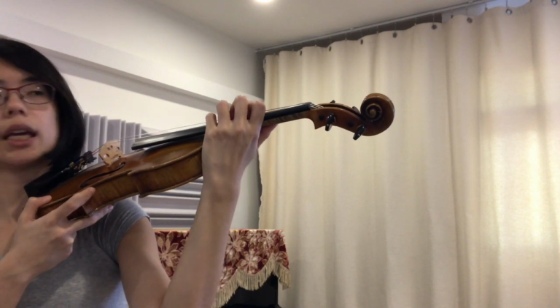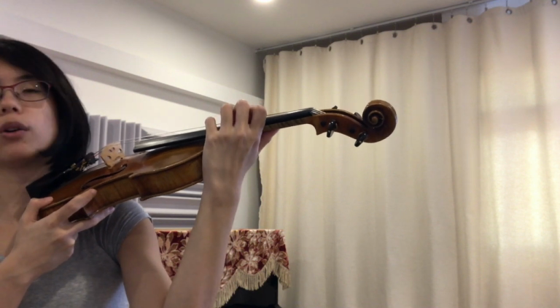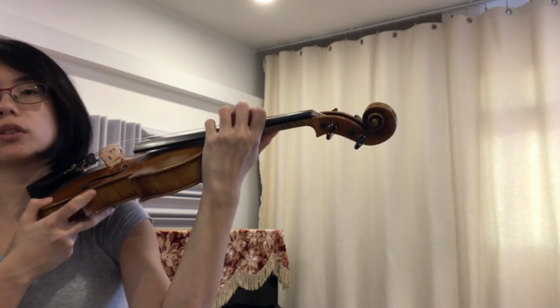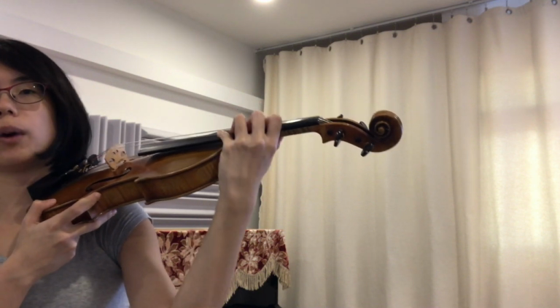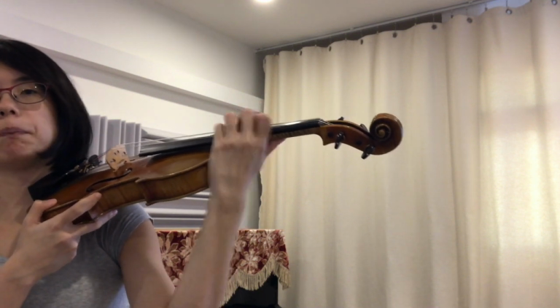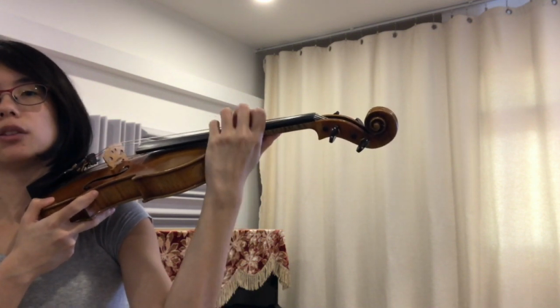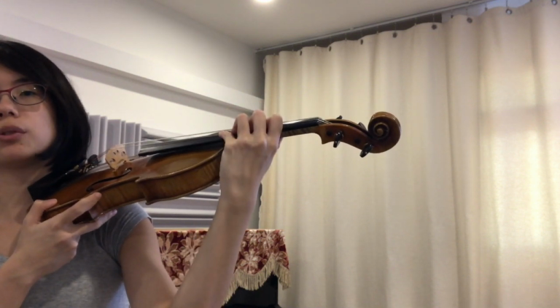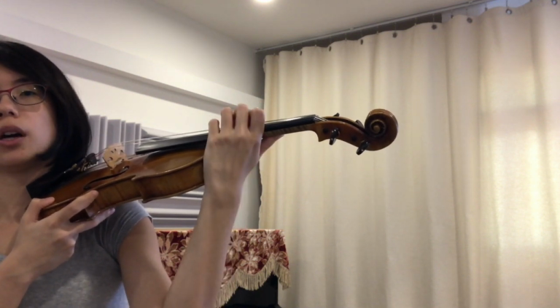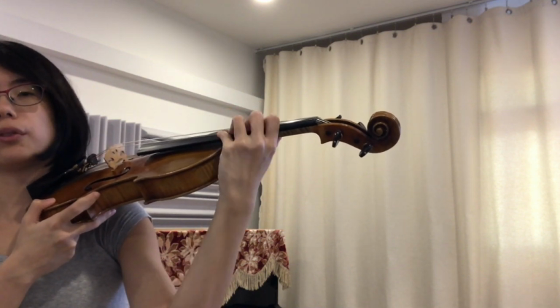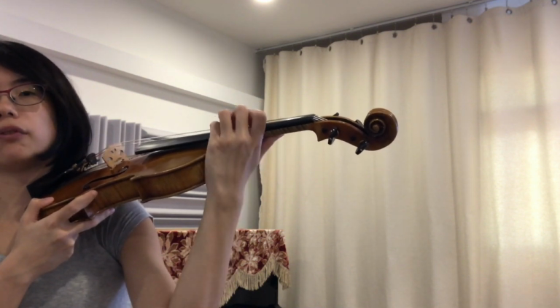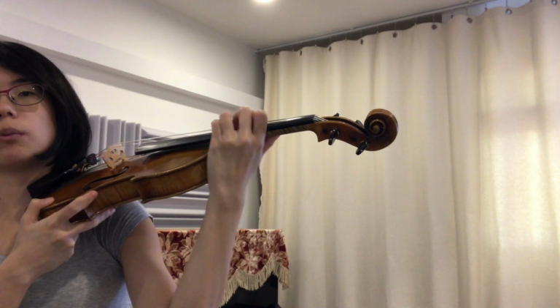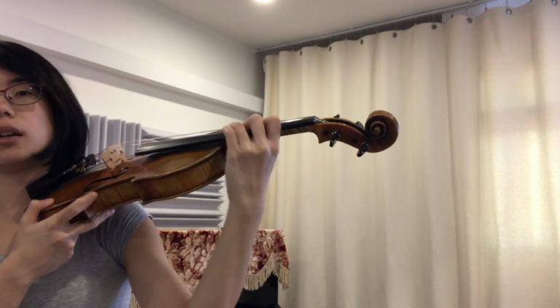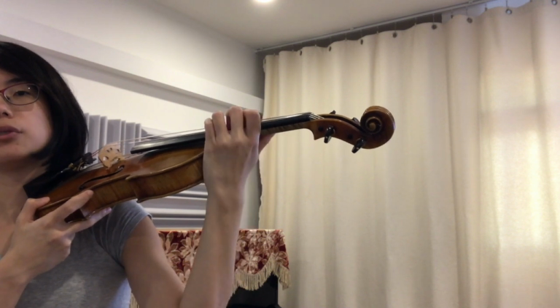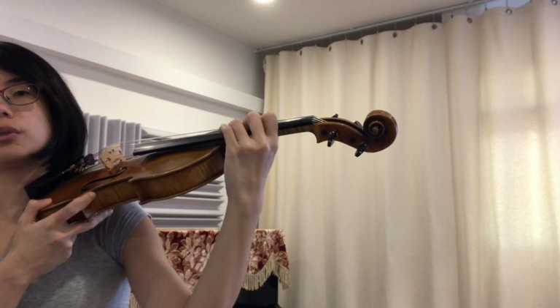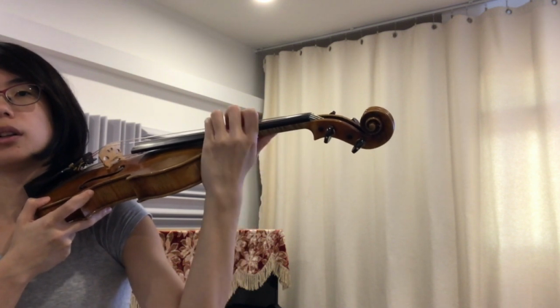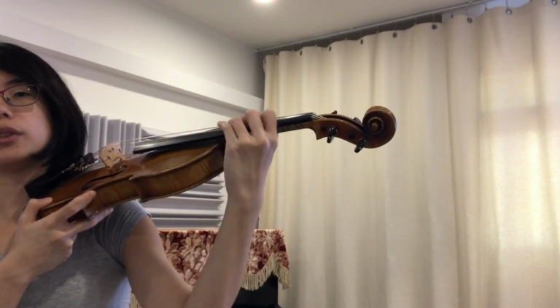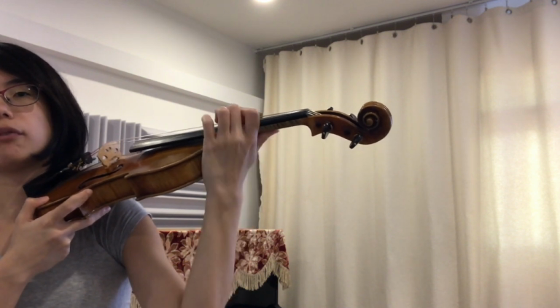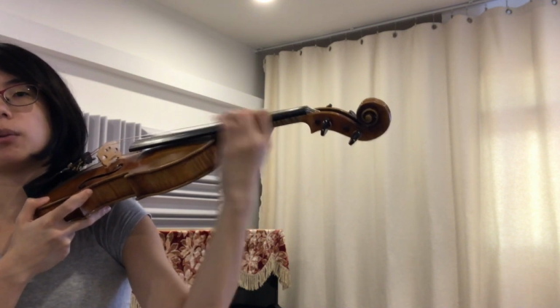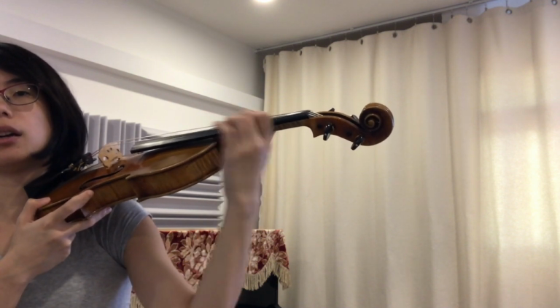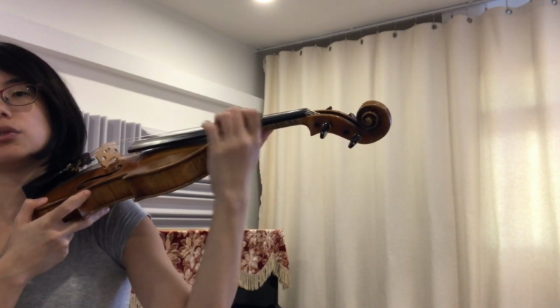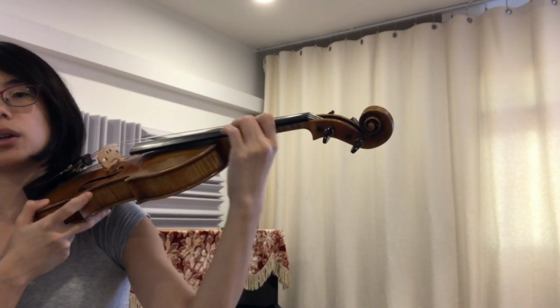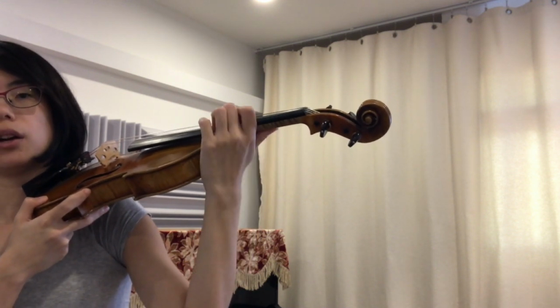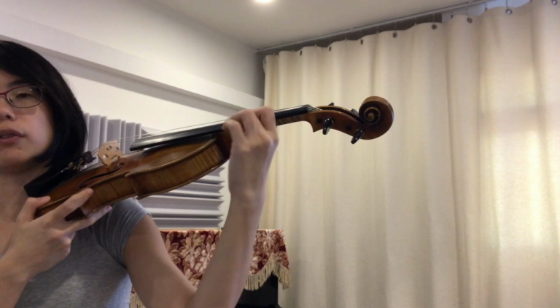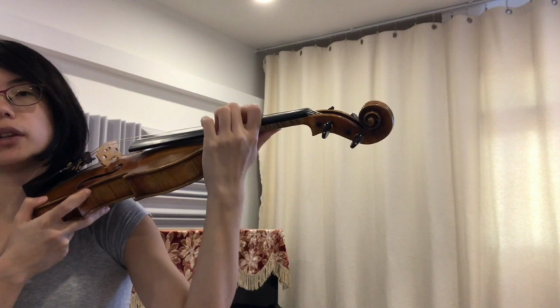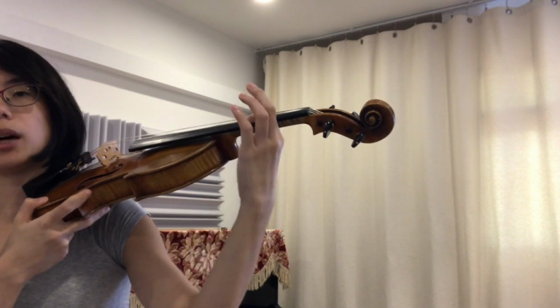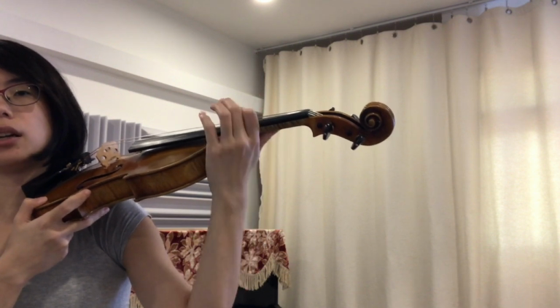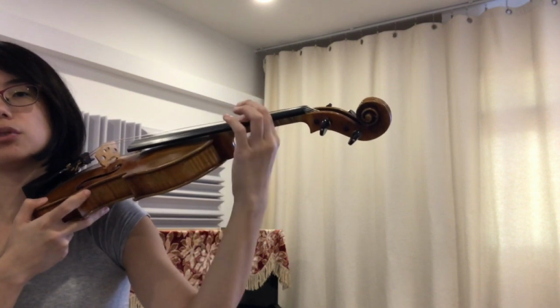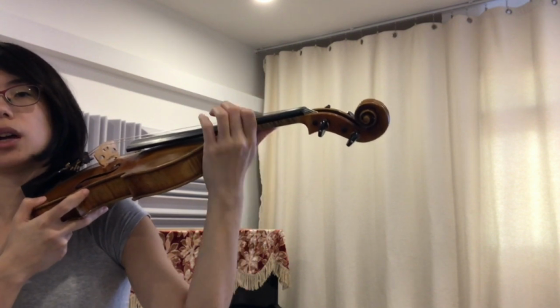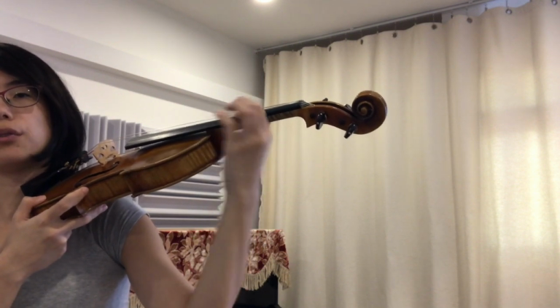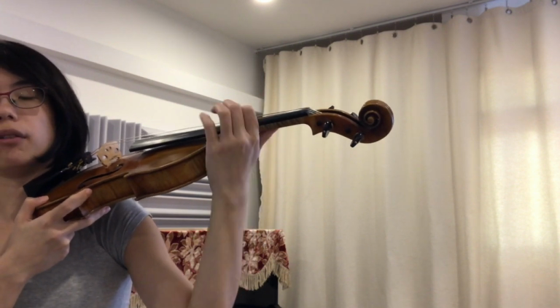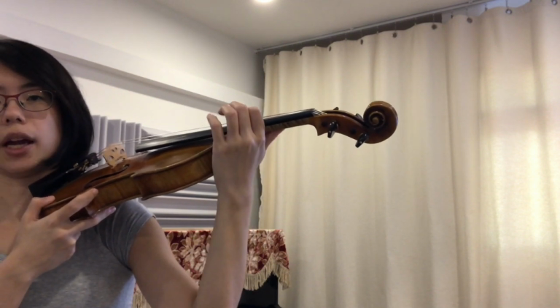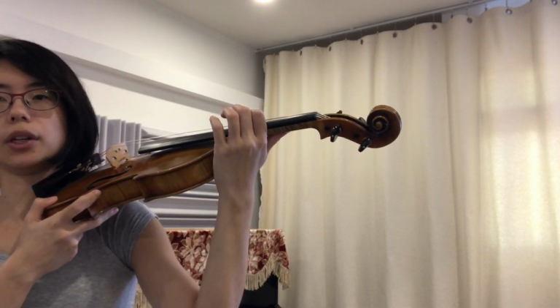Pinky finger. Keep all your fingers down — one, two, three. Third finger — one, two, three. Second finger — one, two, three. First finger — one, two, three. Very nice.